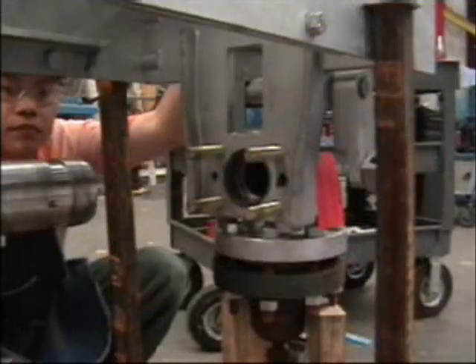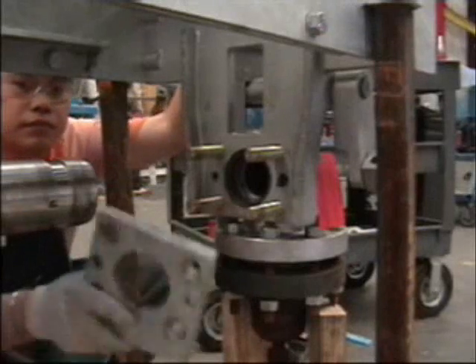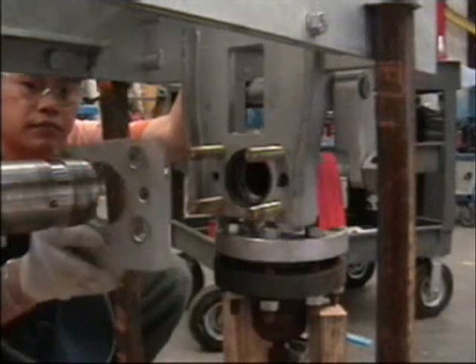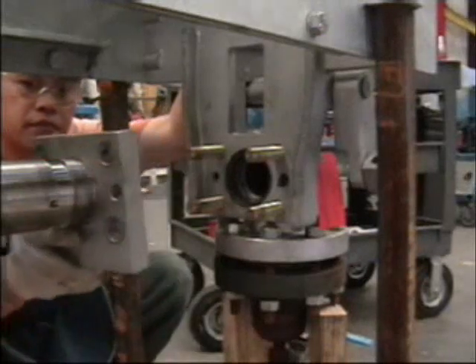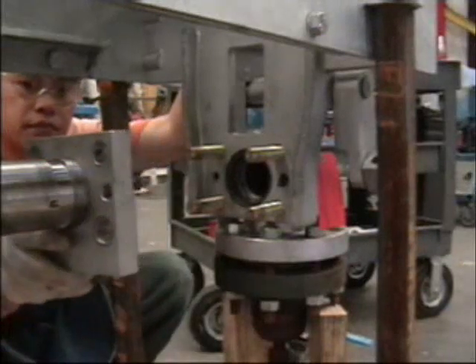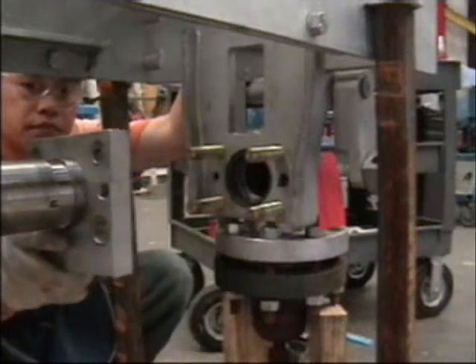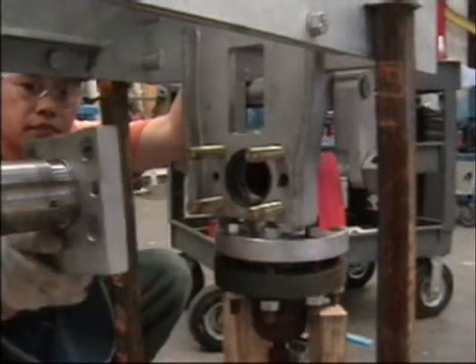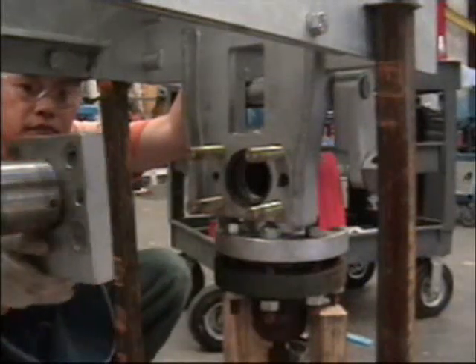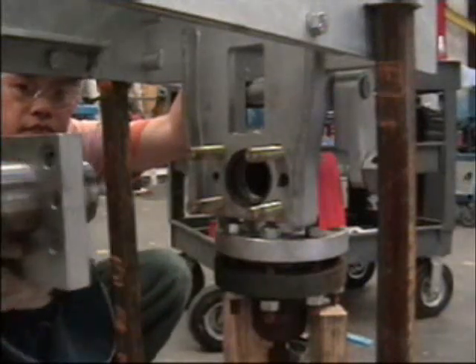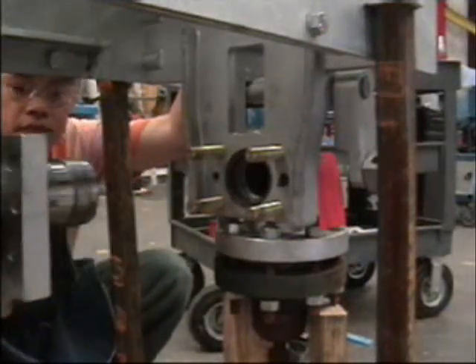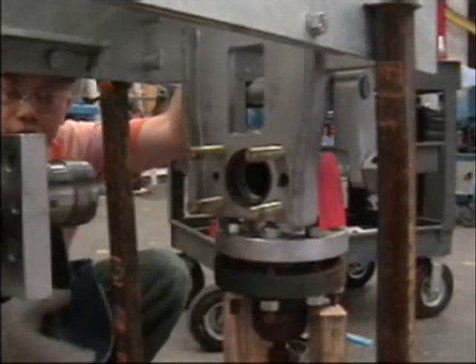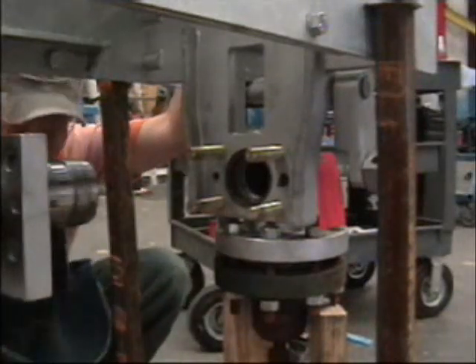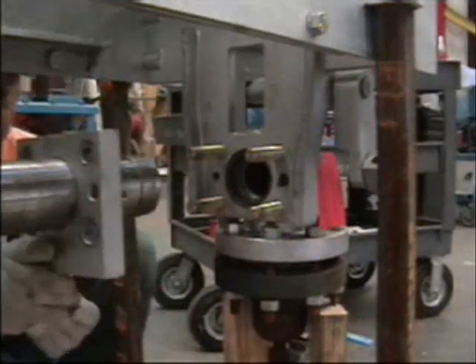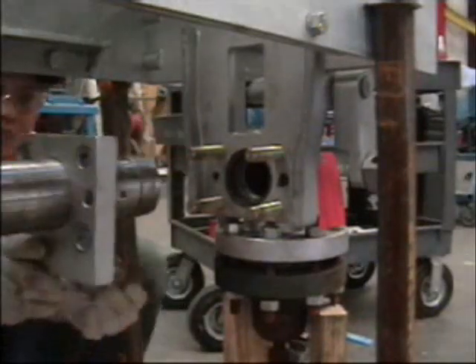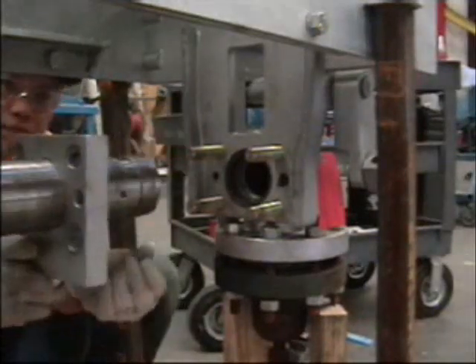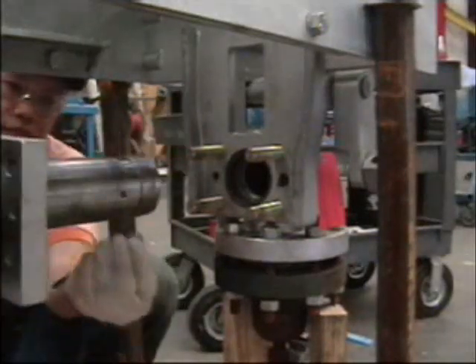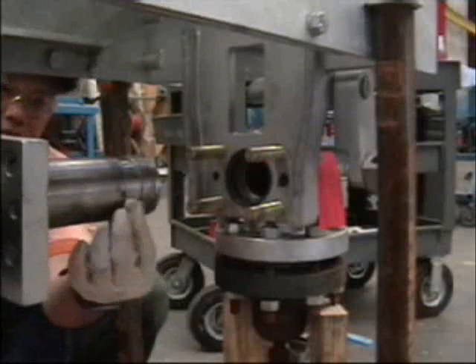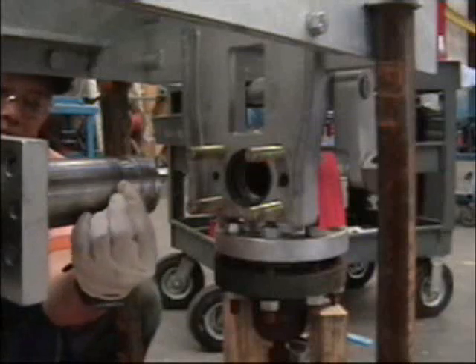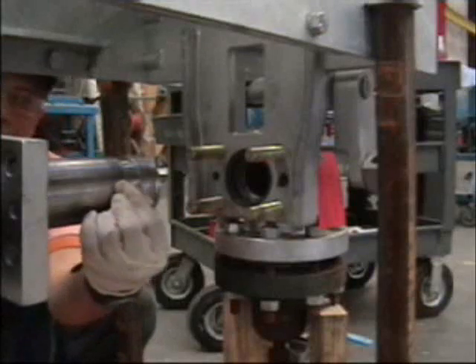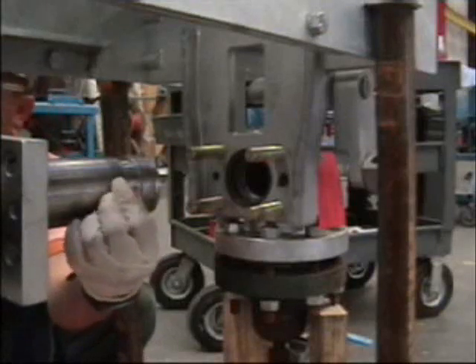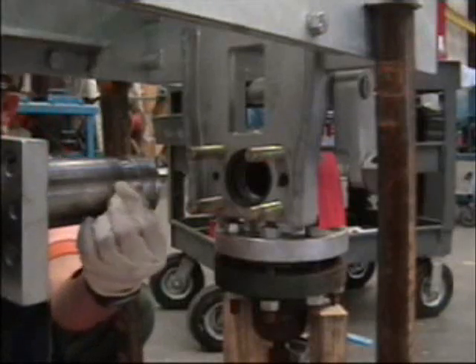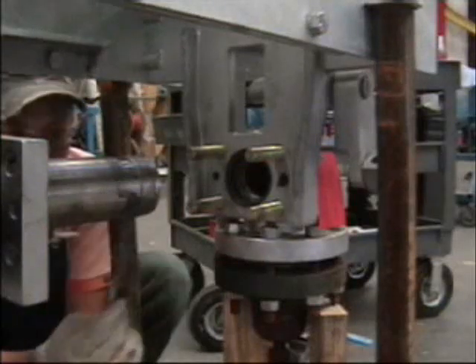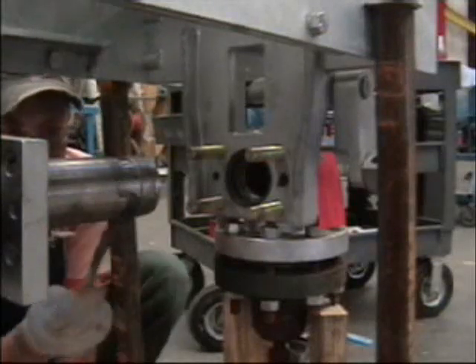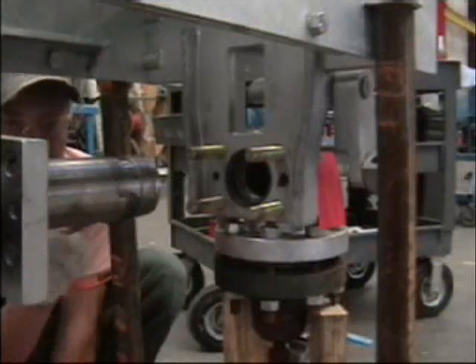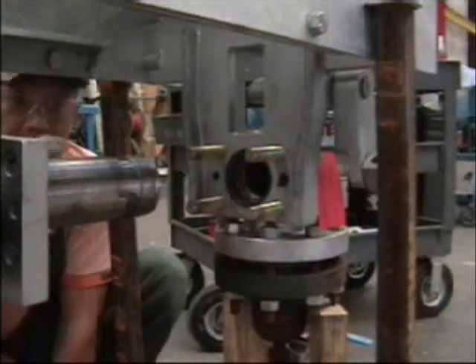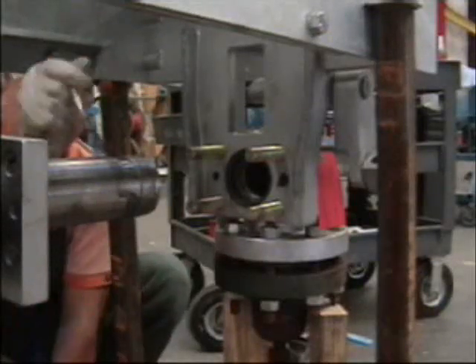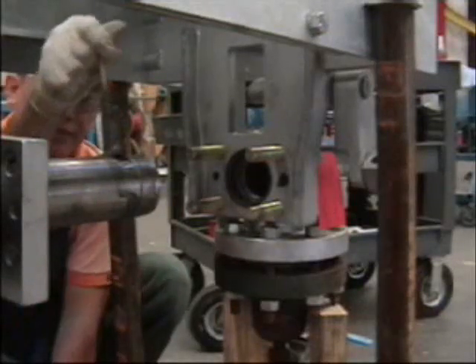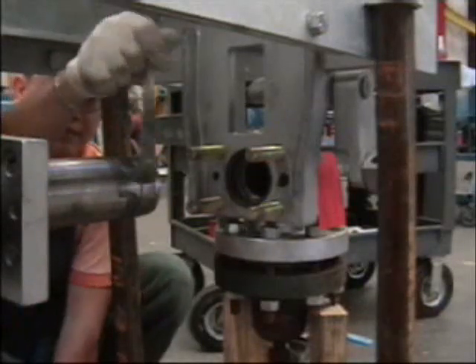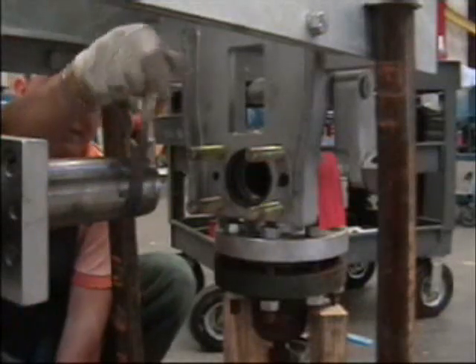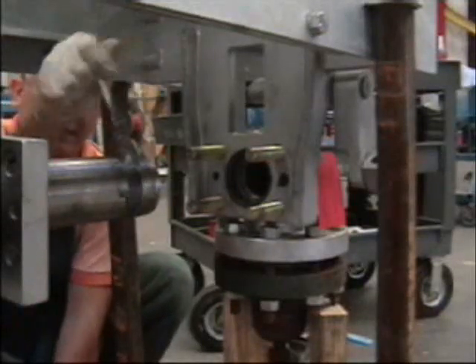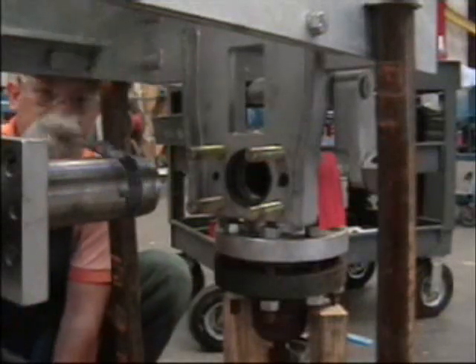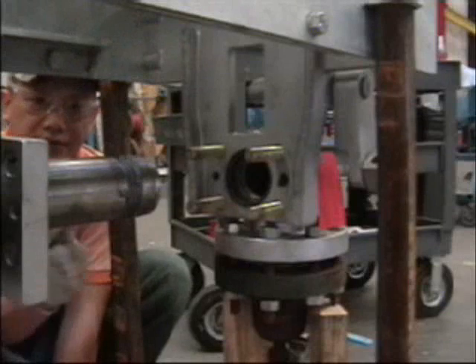Slide the clamp plate onto the feed tube. Install the key with anti-seize. Apply anti-seize to the split ring groove.